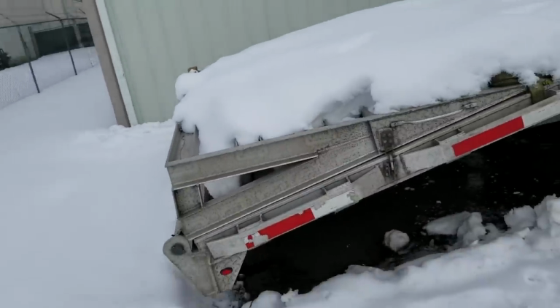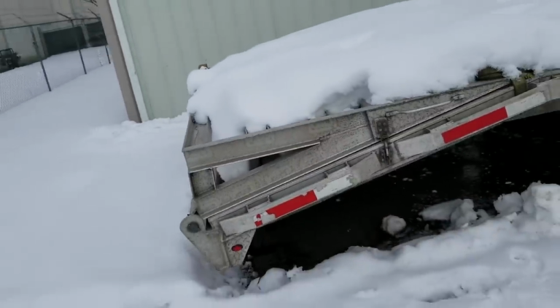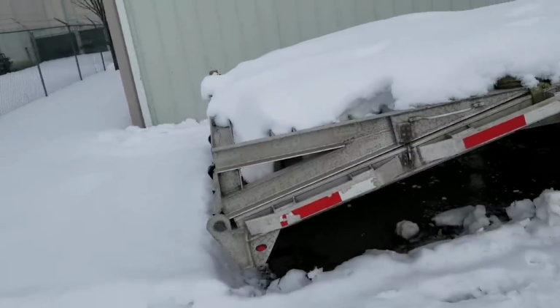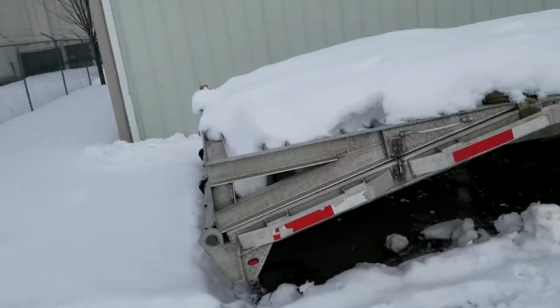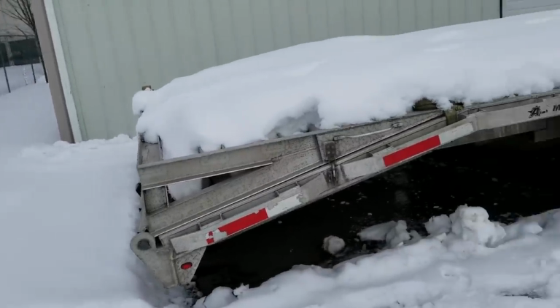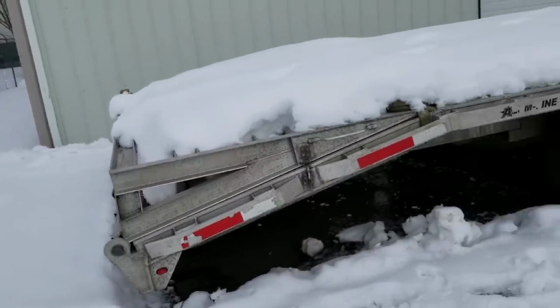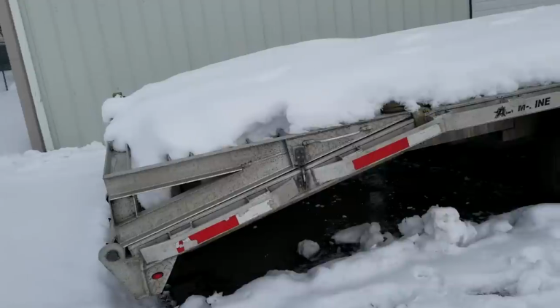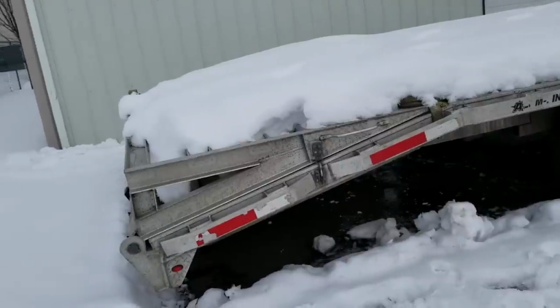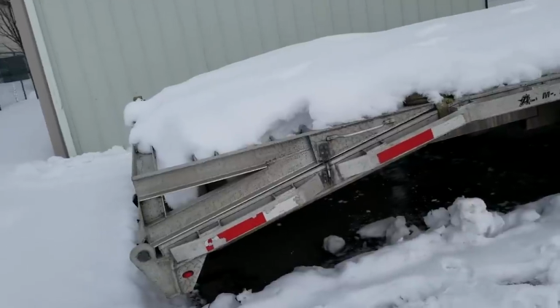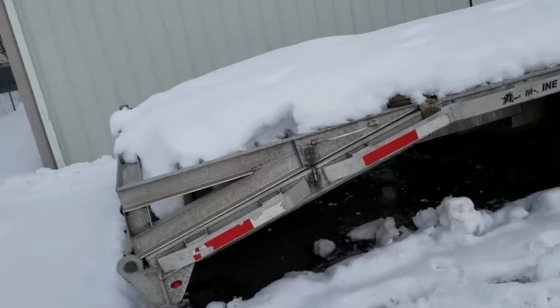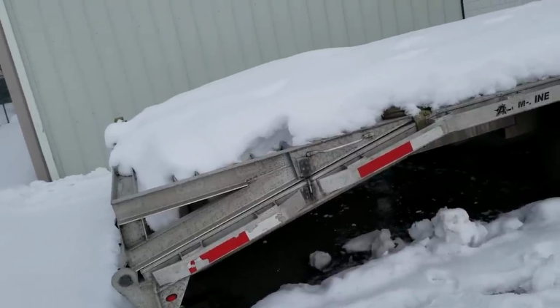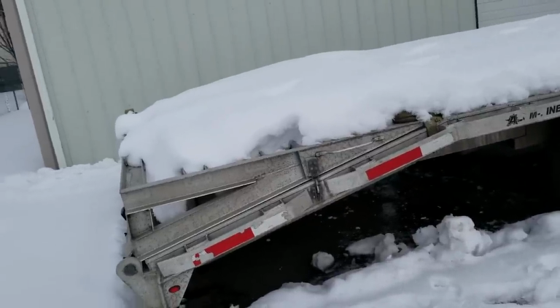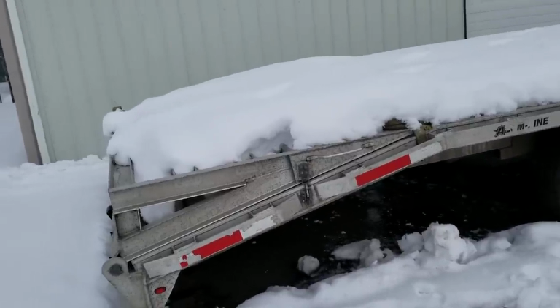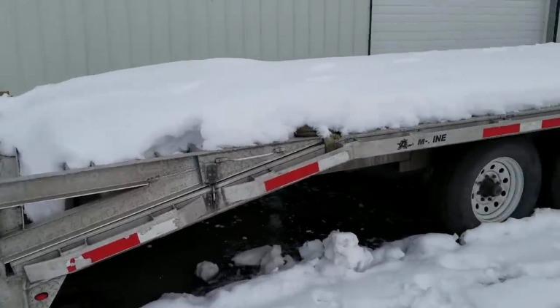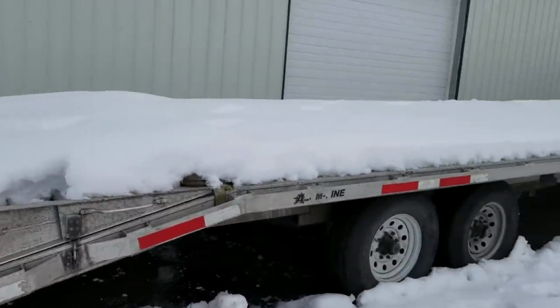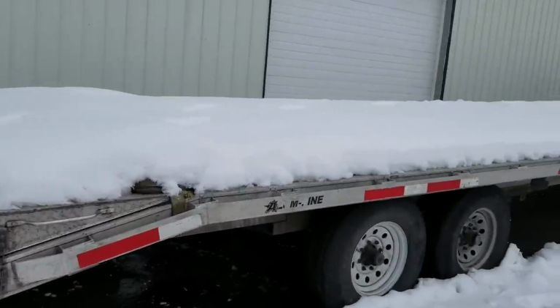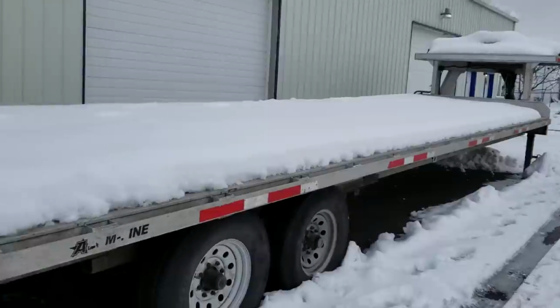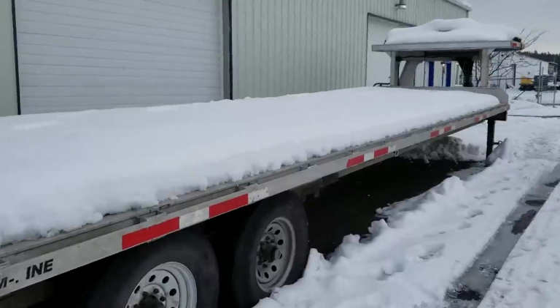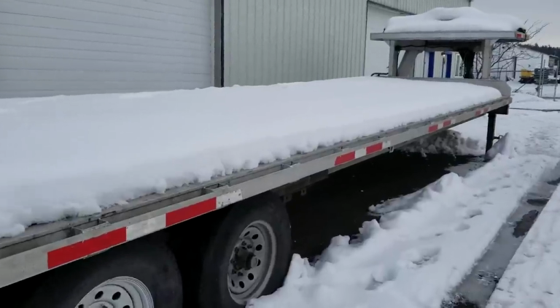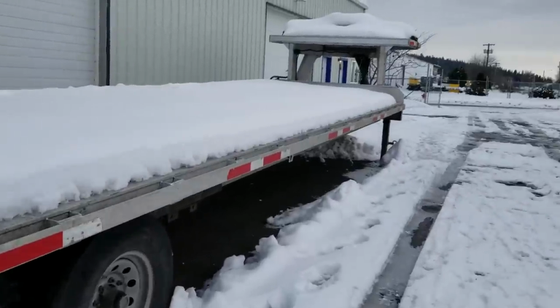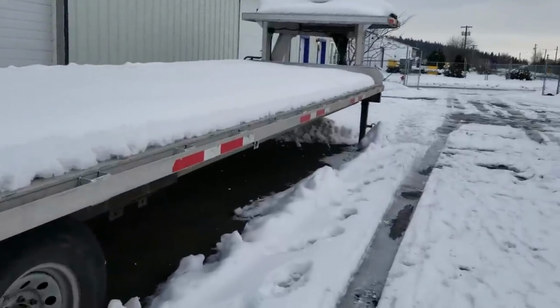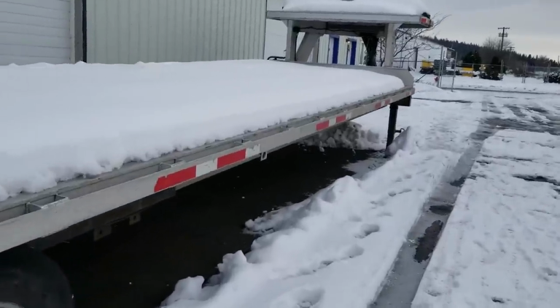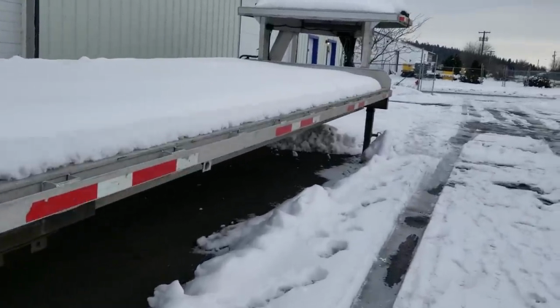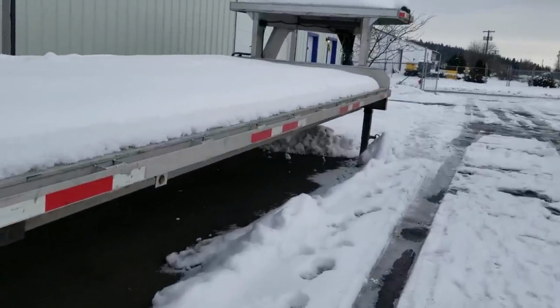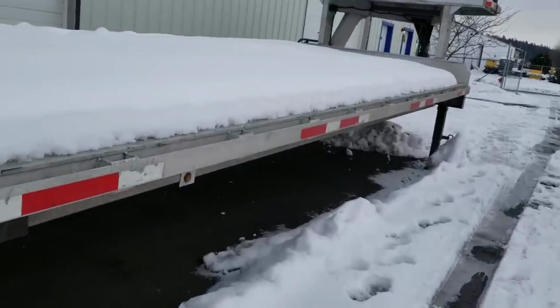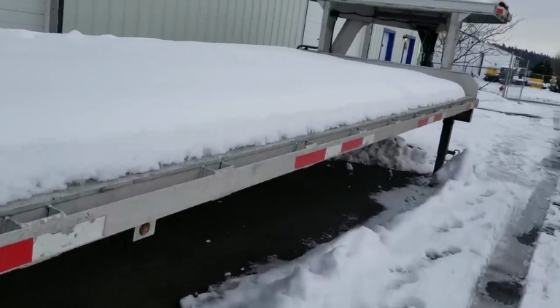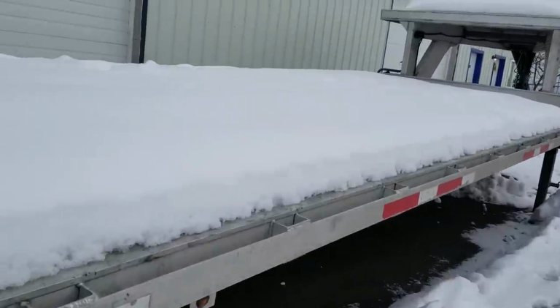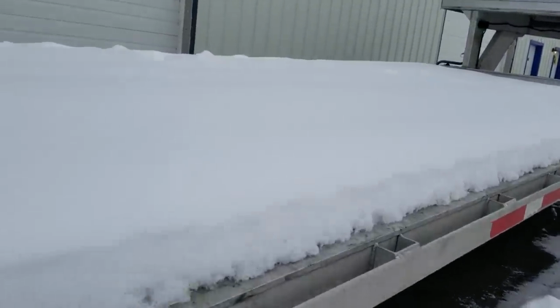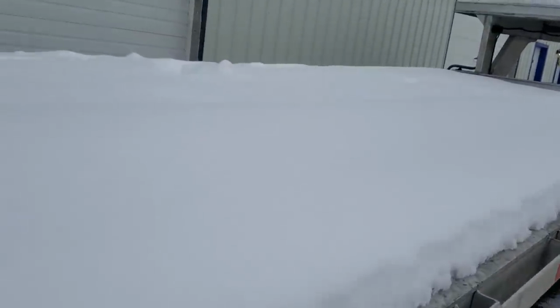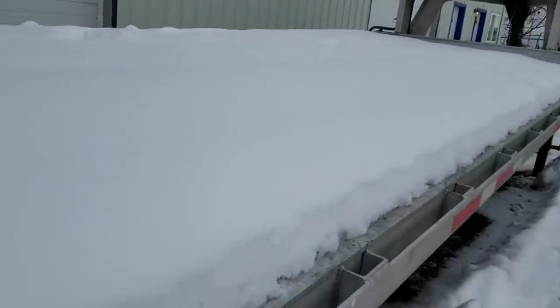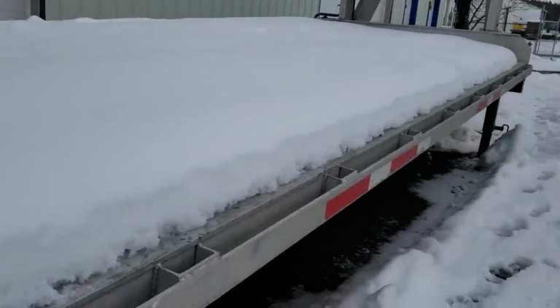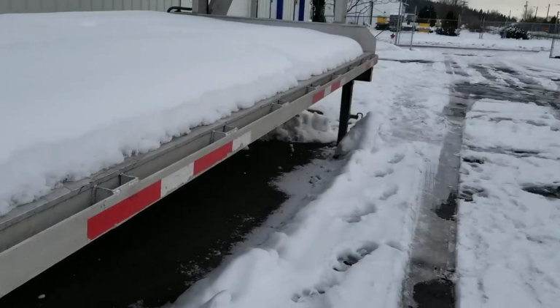It's not my kind of trailer, and you guys are gonna say, 'Gee Paul, it's an aluminum trailer, it's awesome, there's nothing wrong with it.' It's just I can't justify a trailer like this for myself. It's a lot of money — this trailer was close to $30,000 brand new.